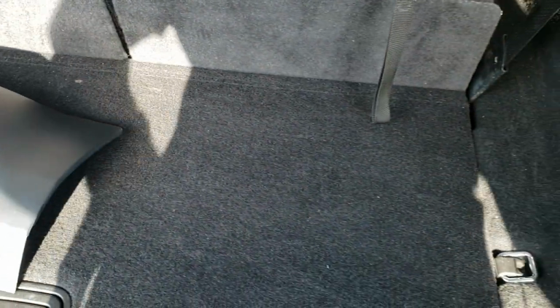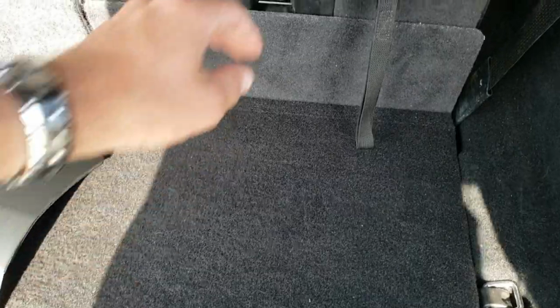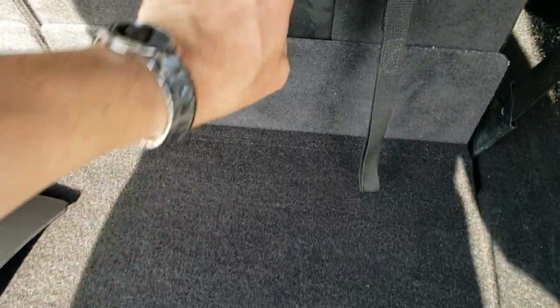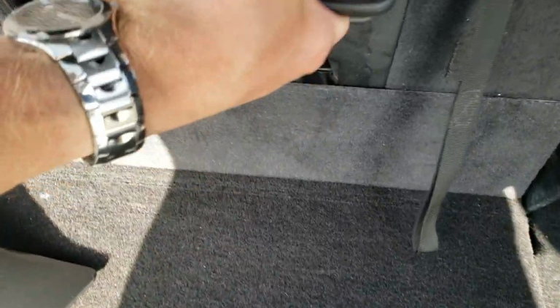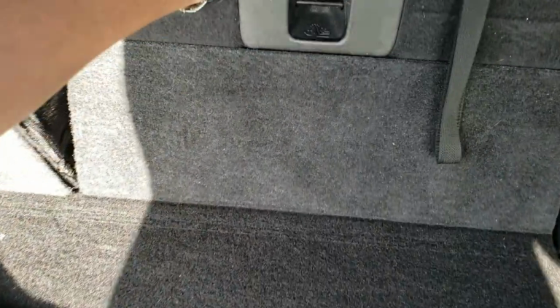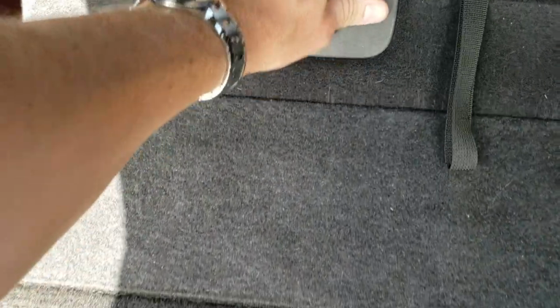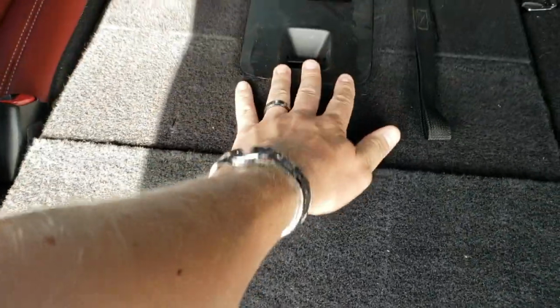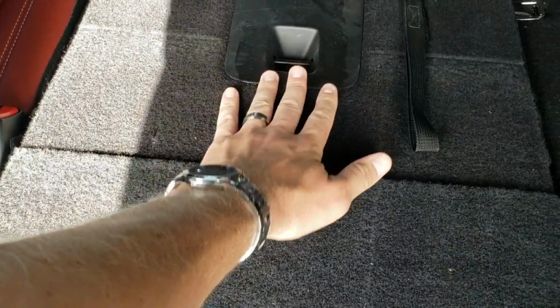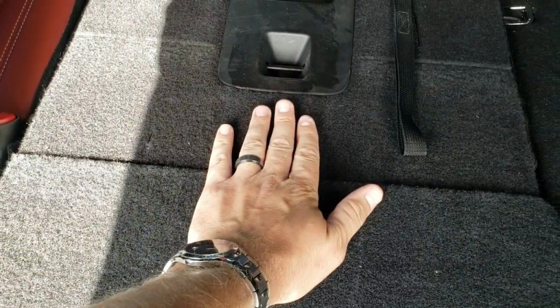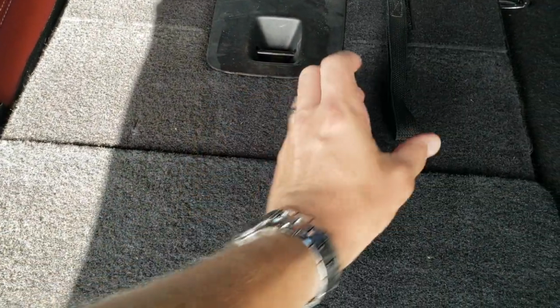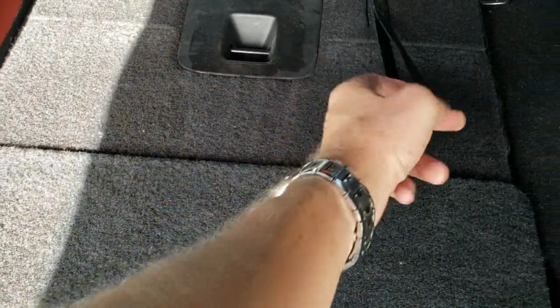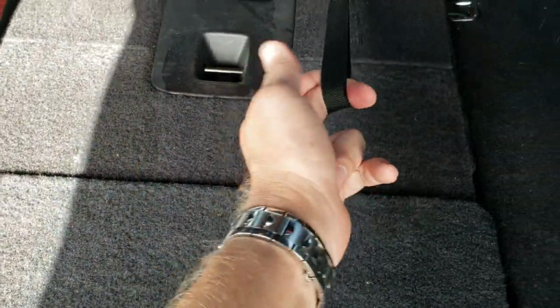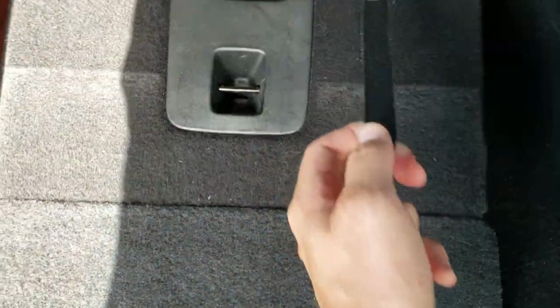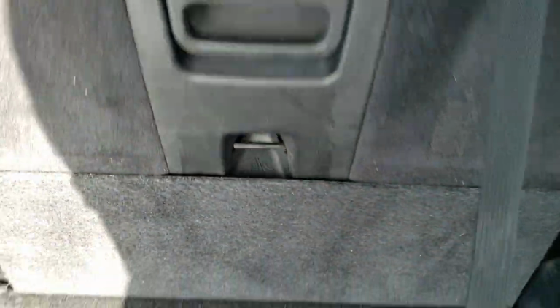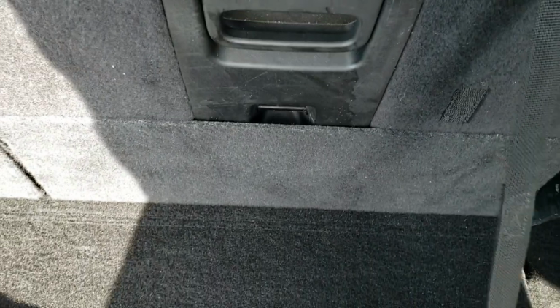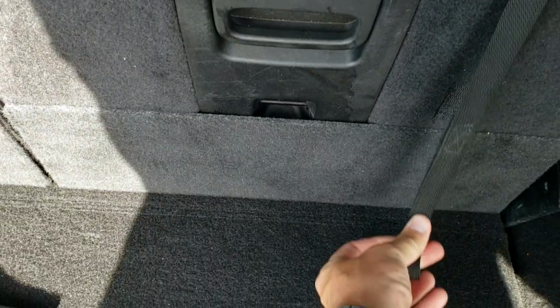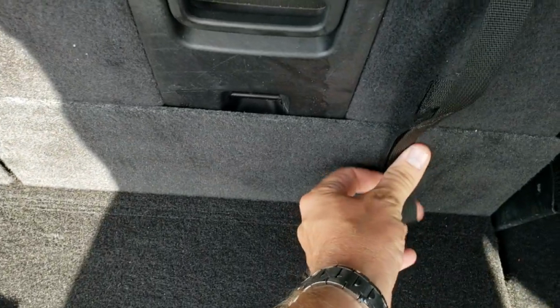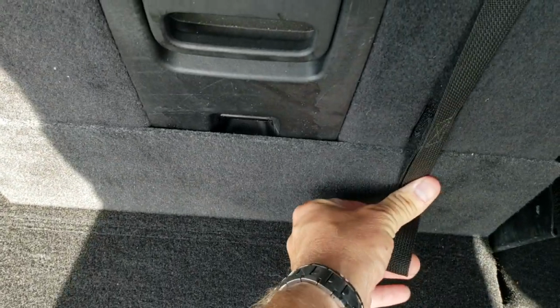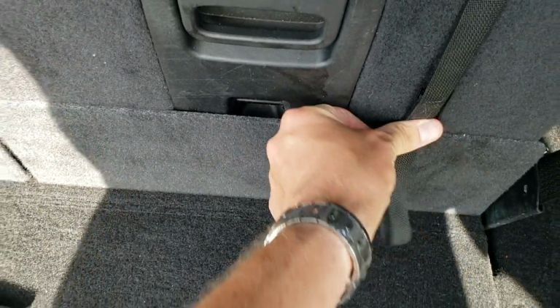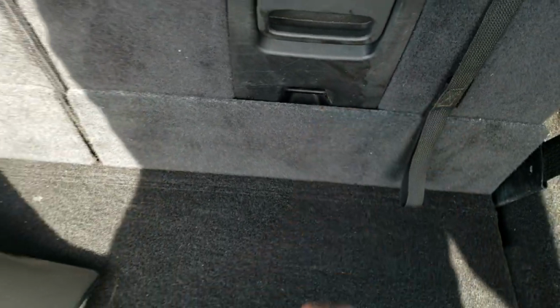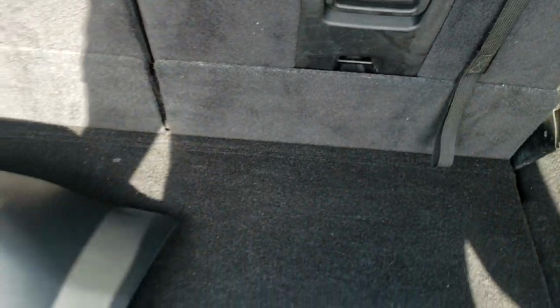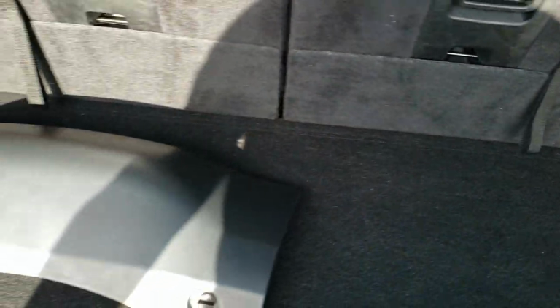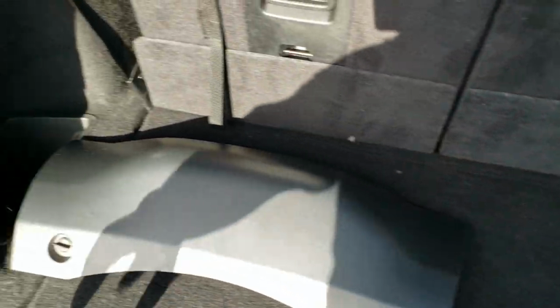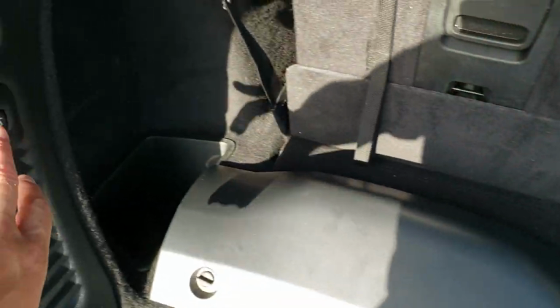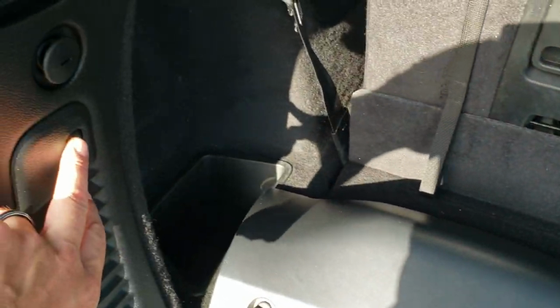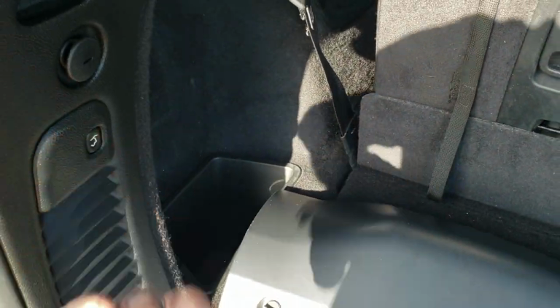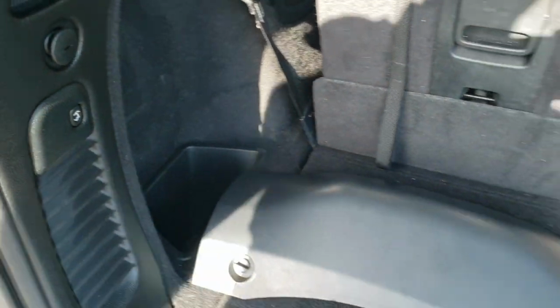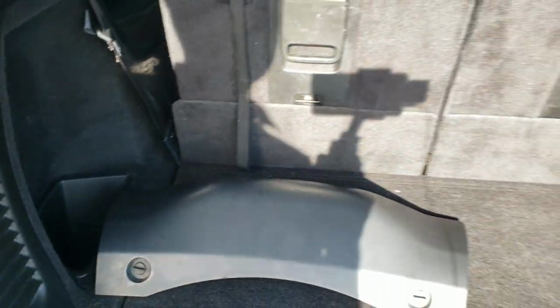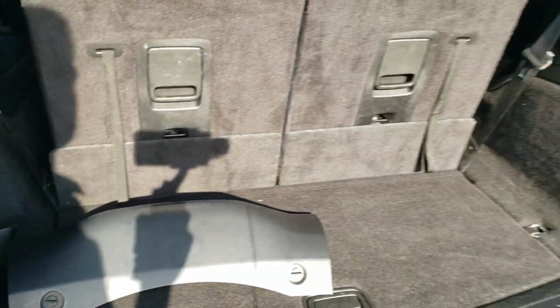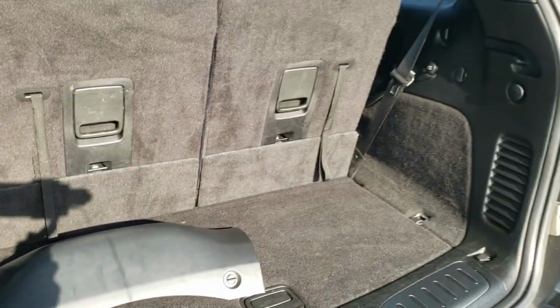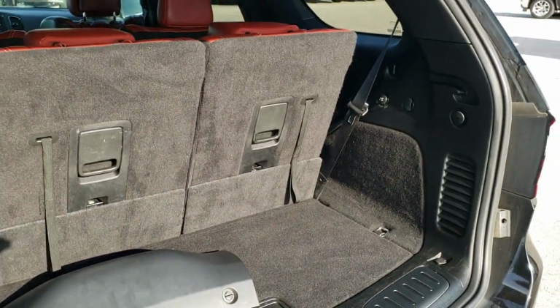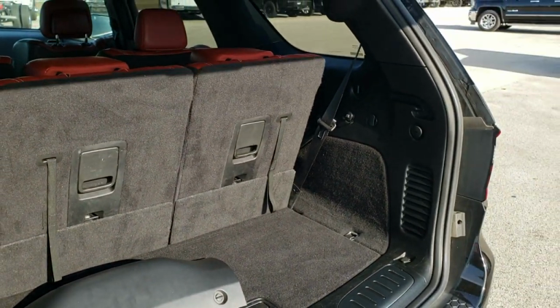These seats fold down nice and flat for extra storage — you just grab the strap and it pulls right back up. To close this gate, you press this button right here. It'll beep at you three times and then it'll come on down.